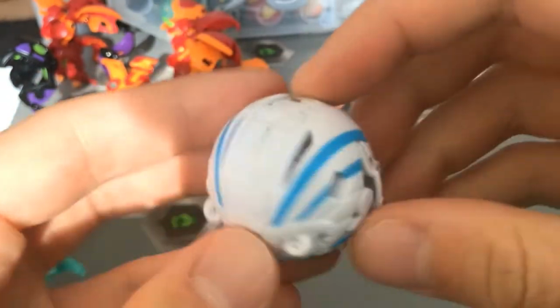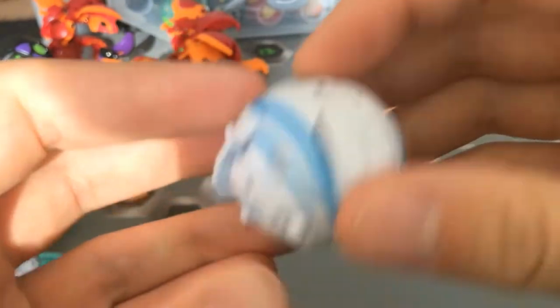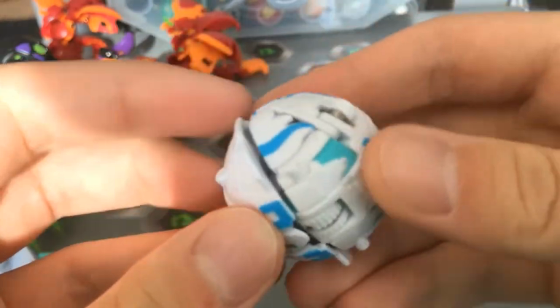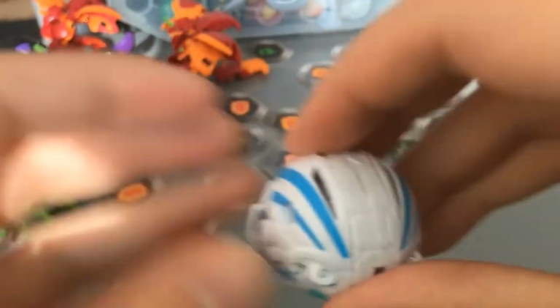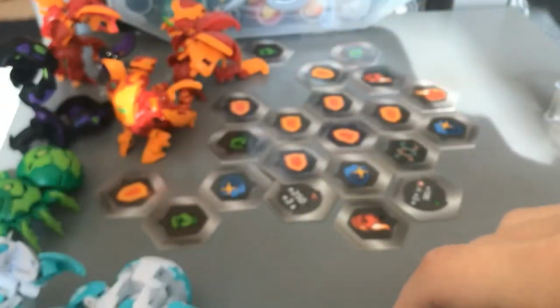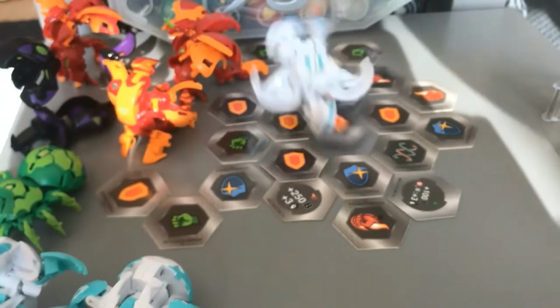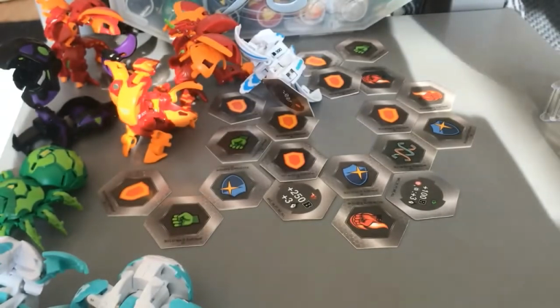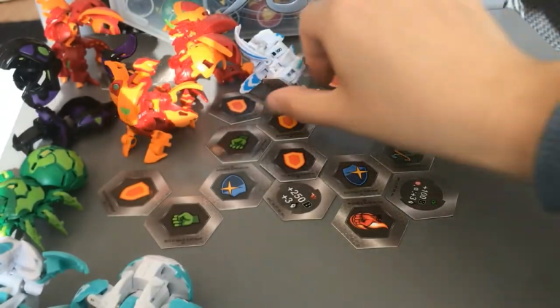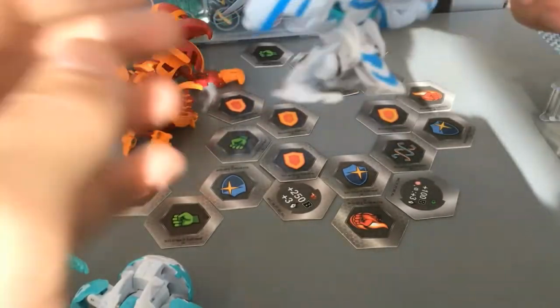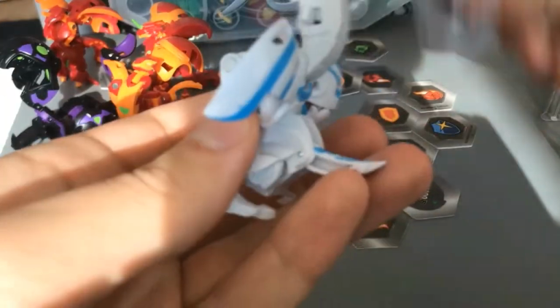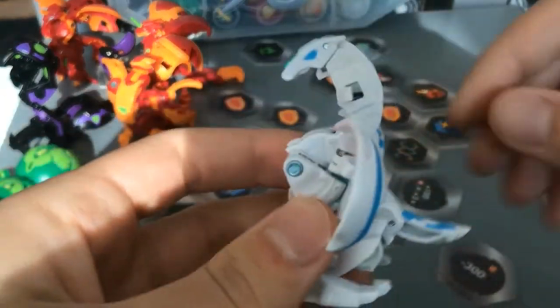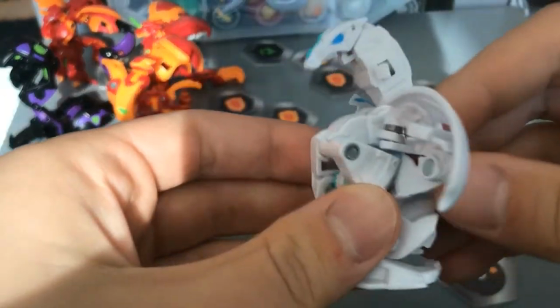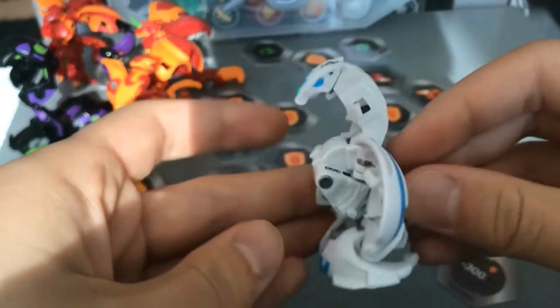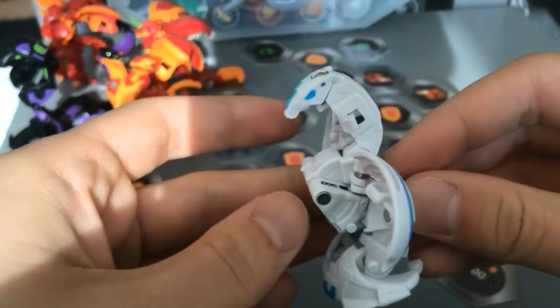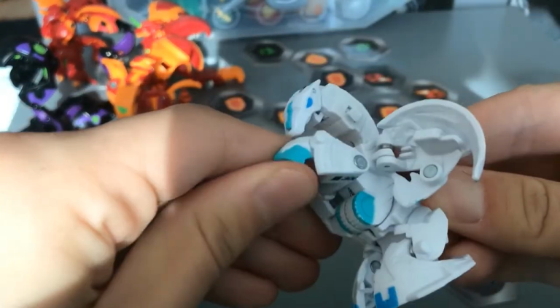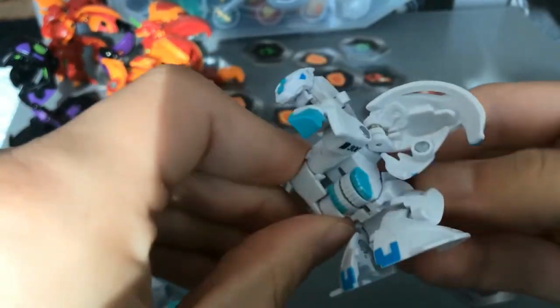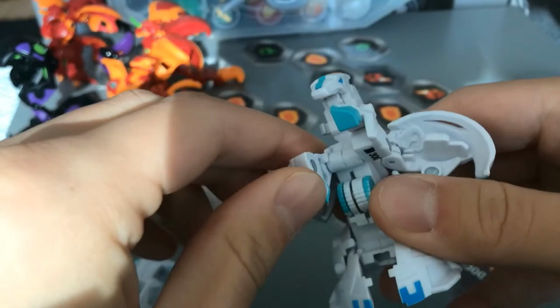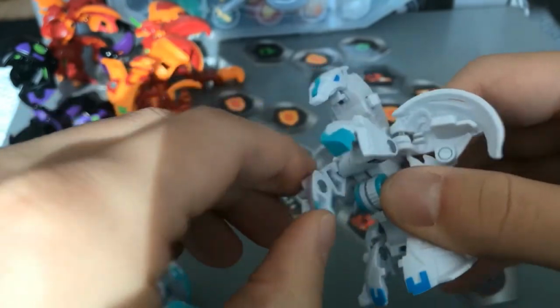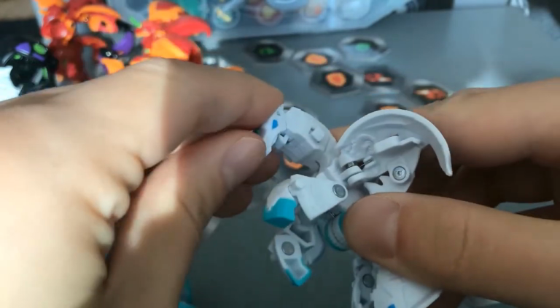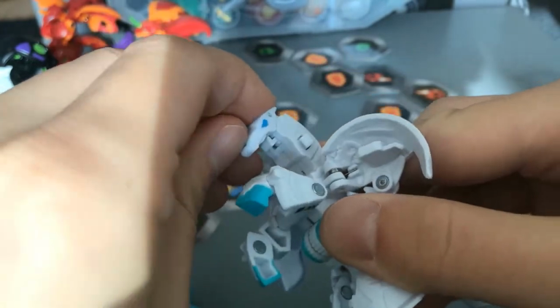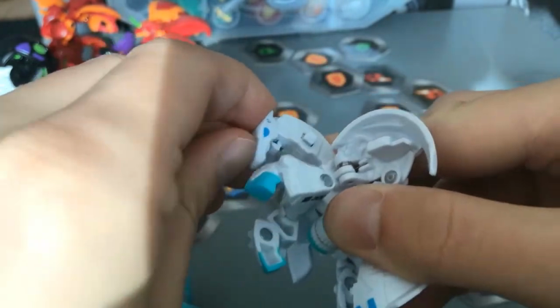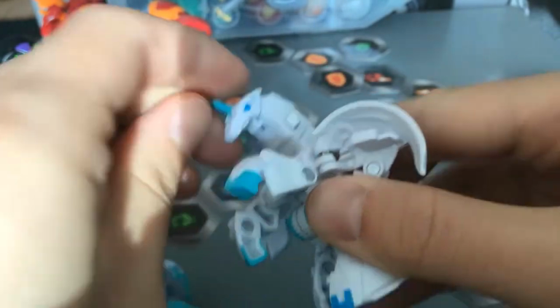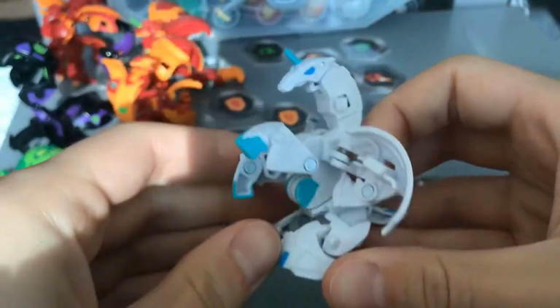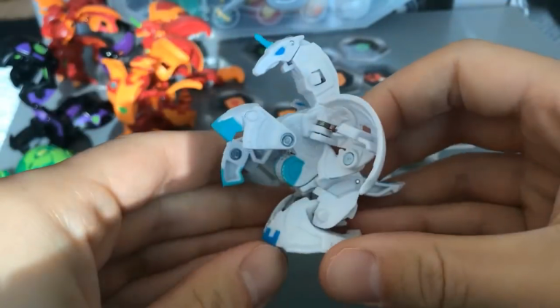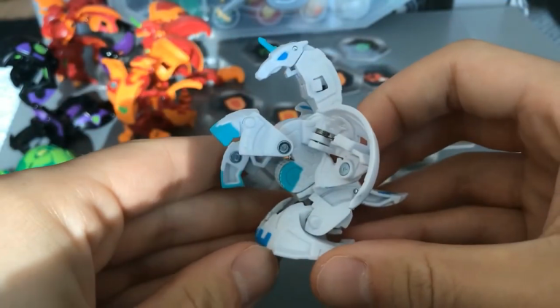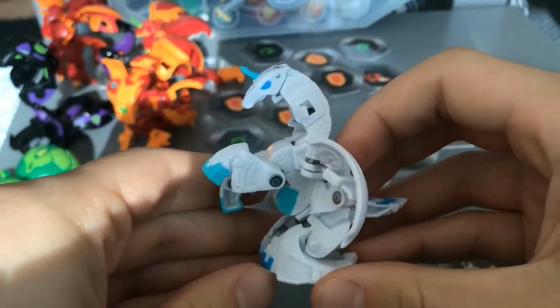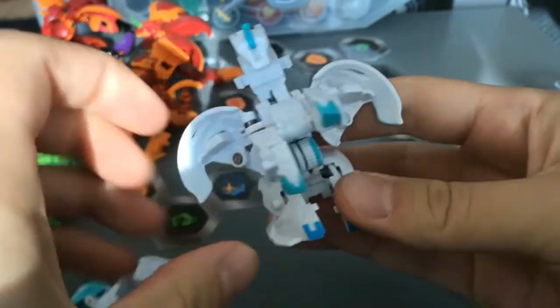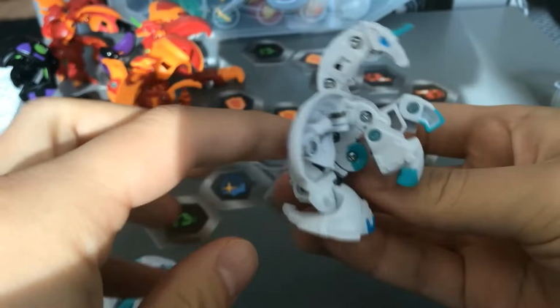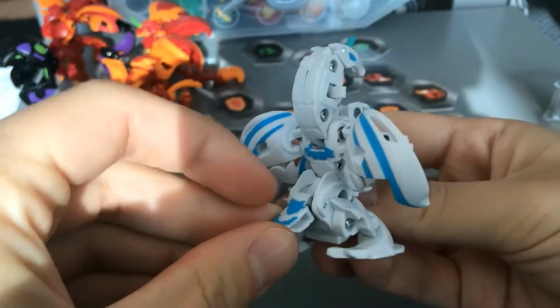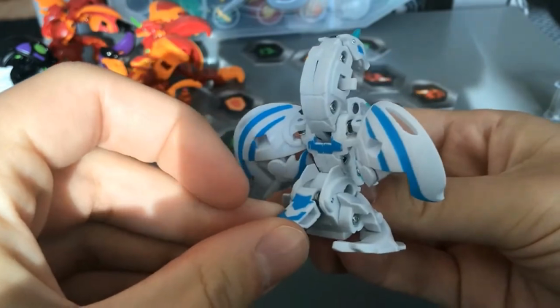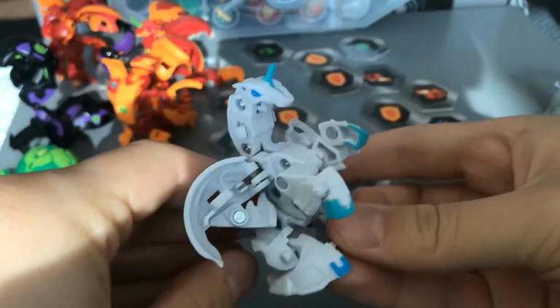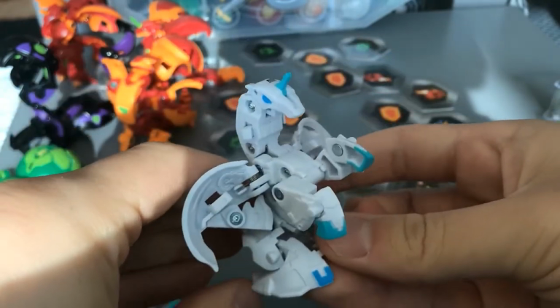Lea's partner Bakugan in the show, Pegatrix. So she looks like this when she opens, but when you extend all of her manual parts, she actually looks pretty good.